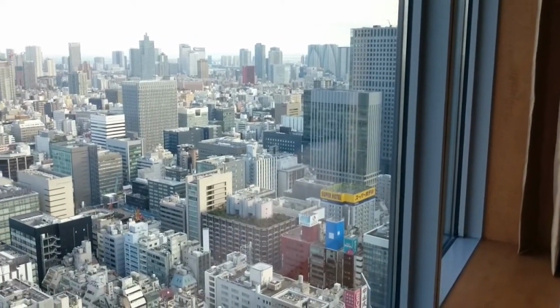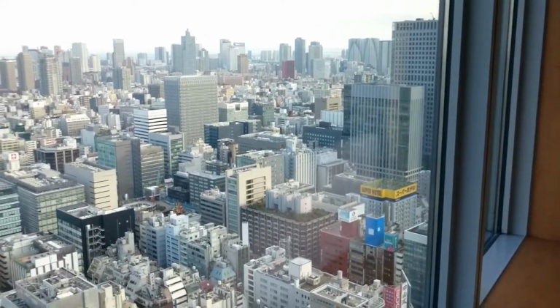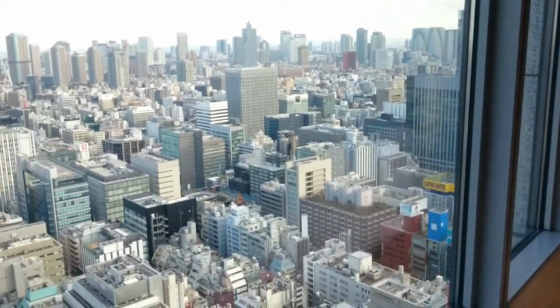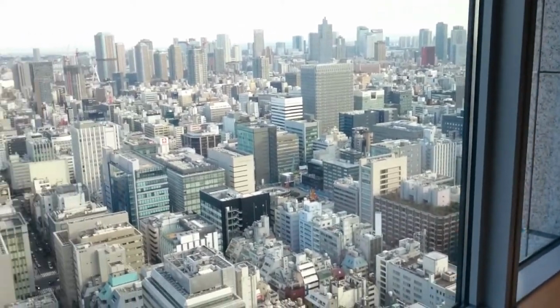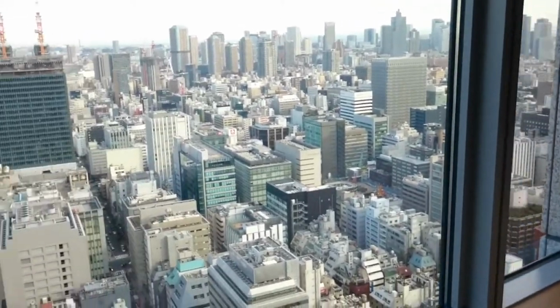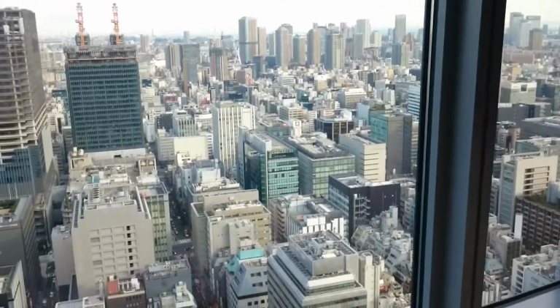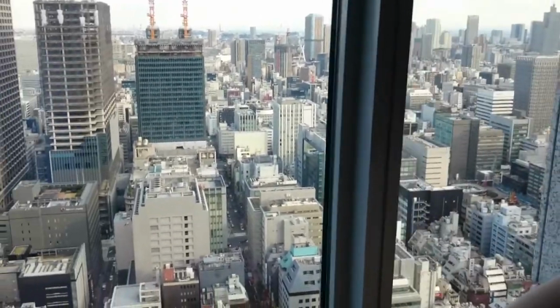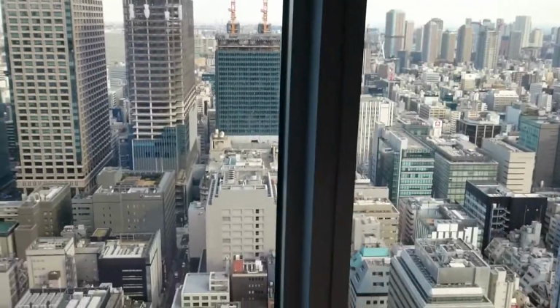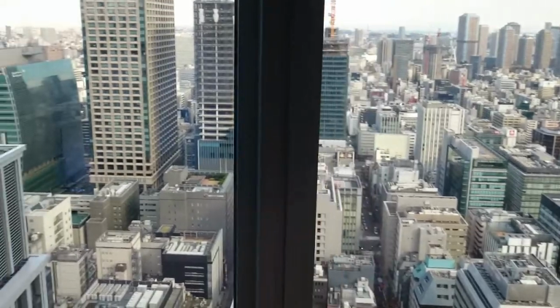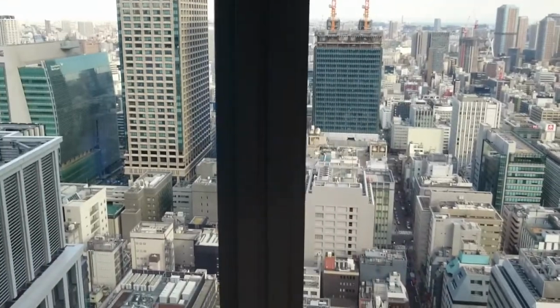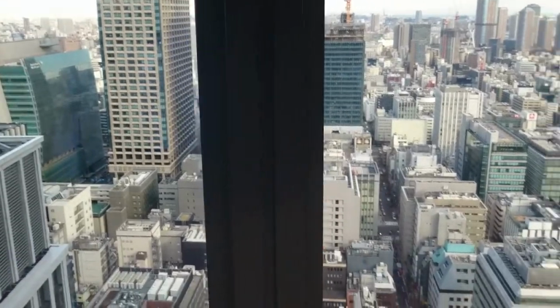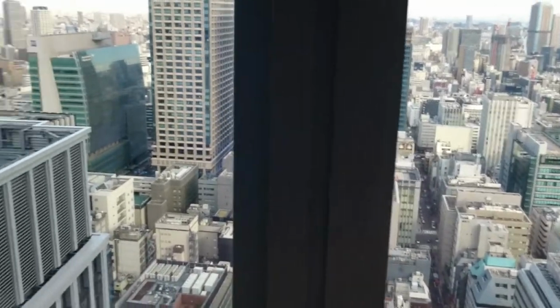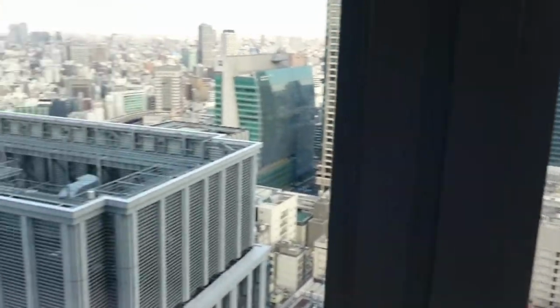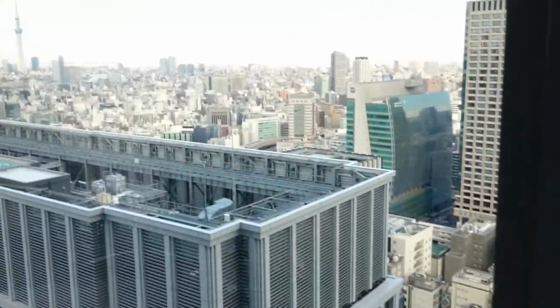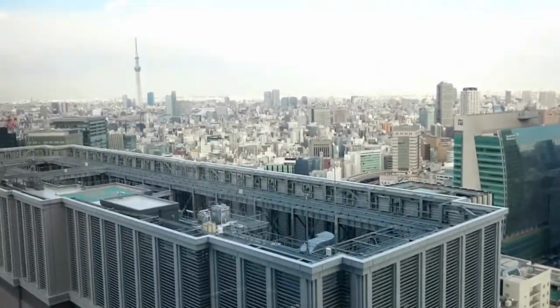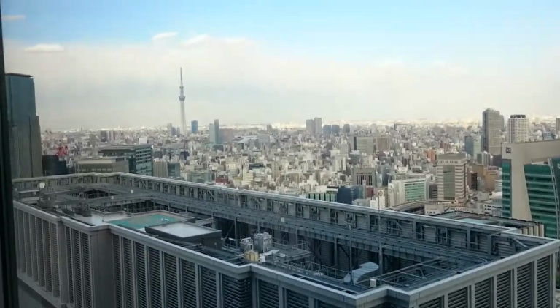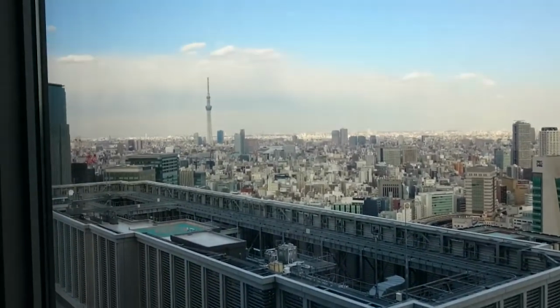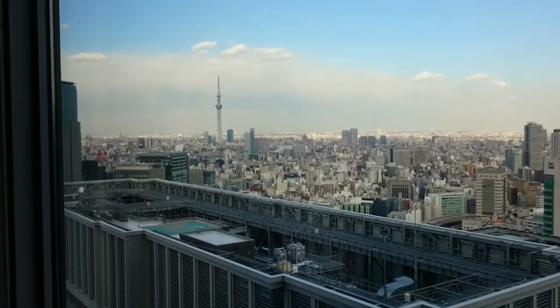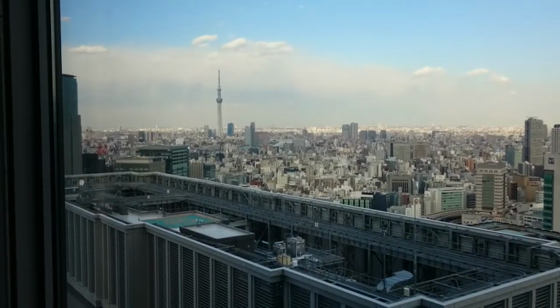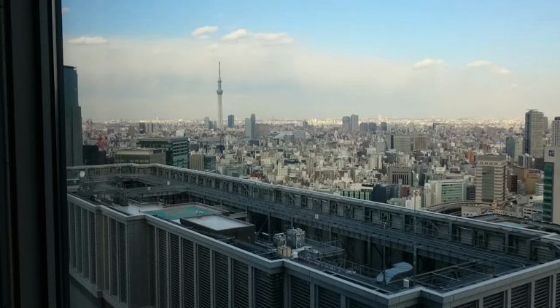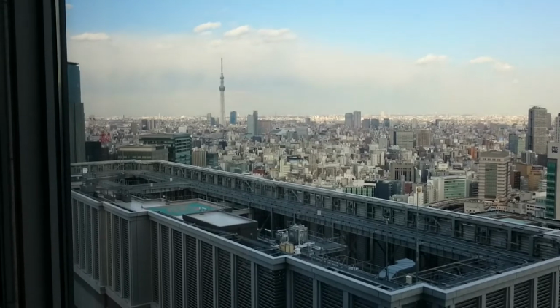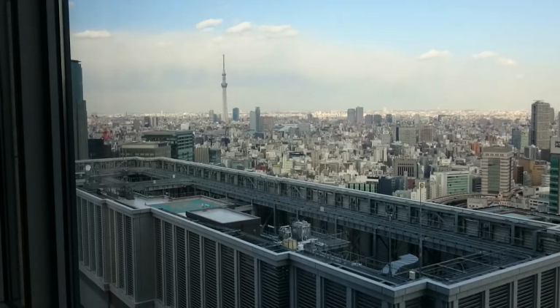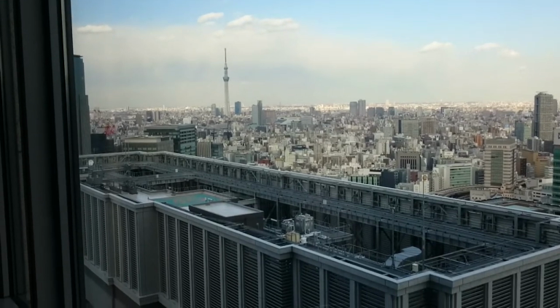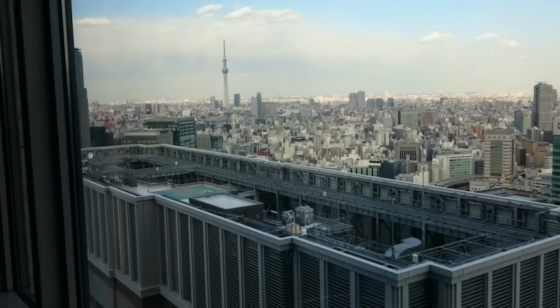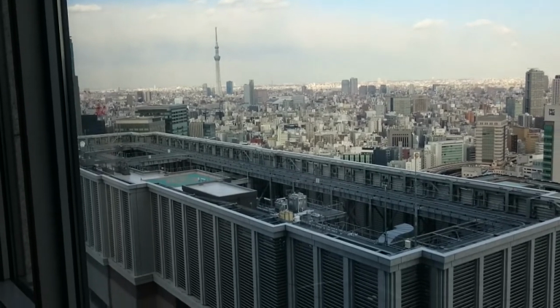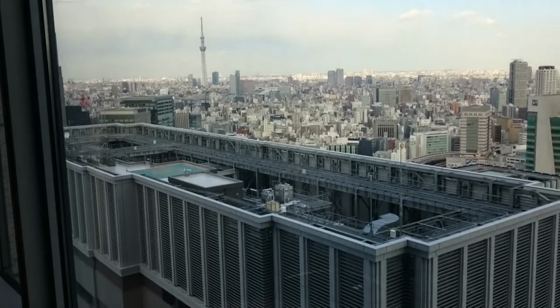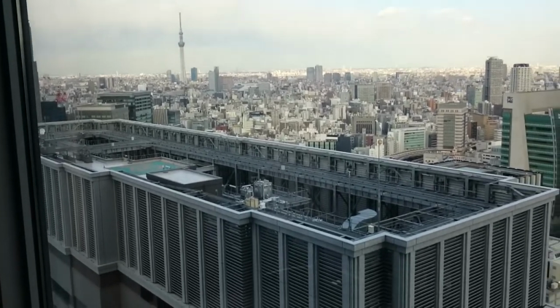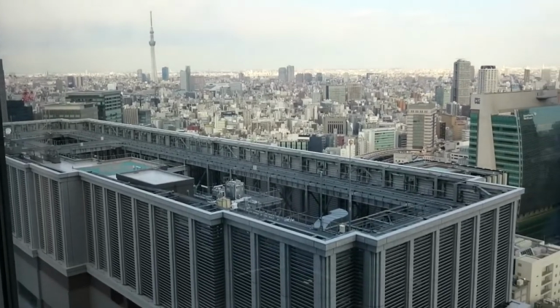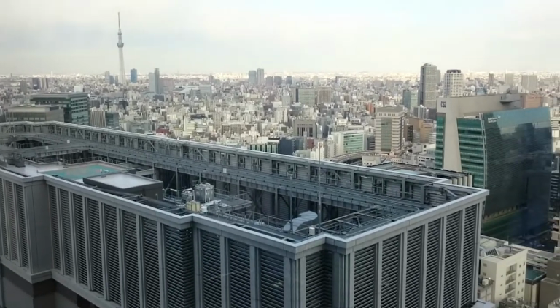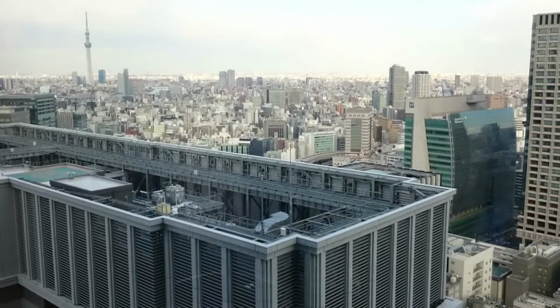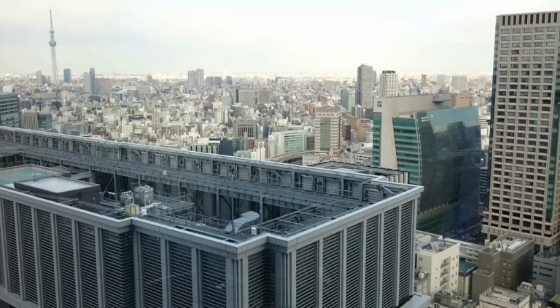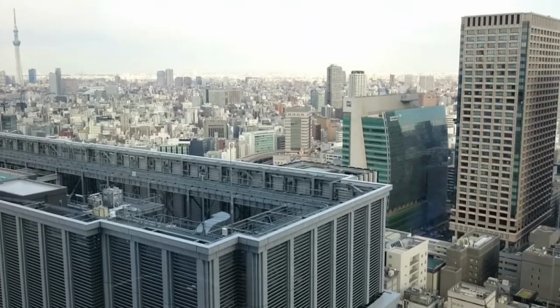We are on the 36th floor here at the Shangri-La Hotel Tokyo, and they tell me that's an iconic Tokyo Tower over there. But just look at this city, look at all the buildings — wow.